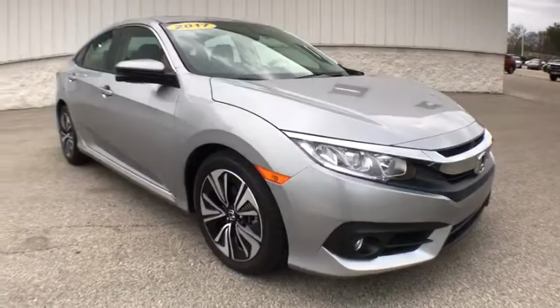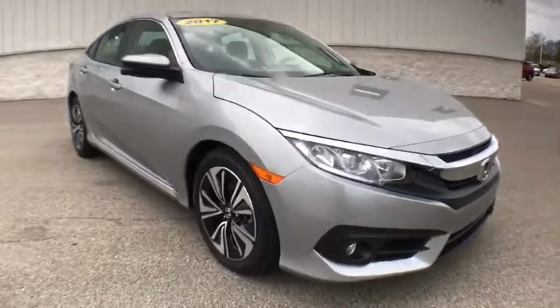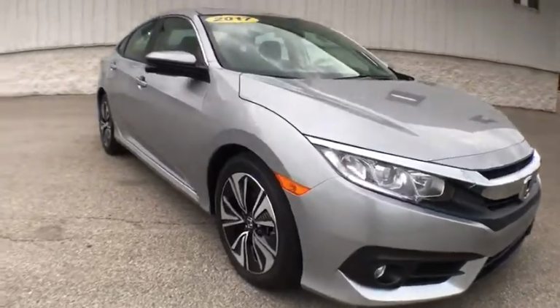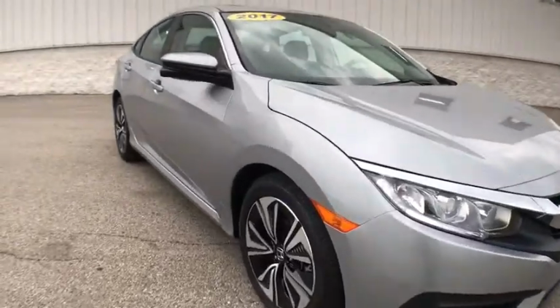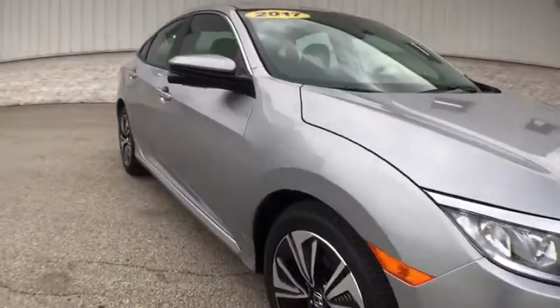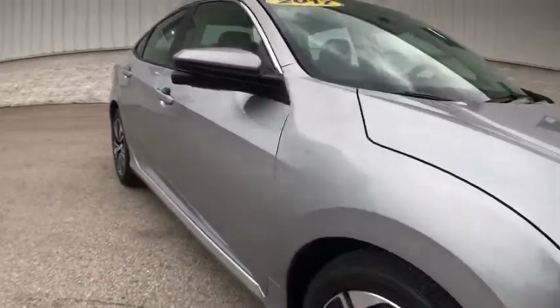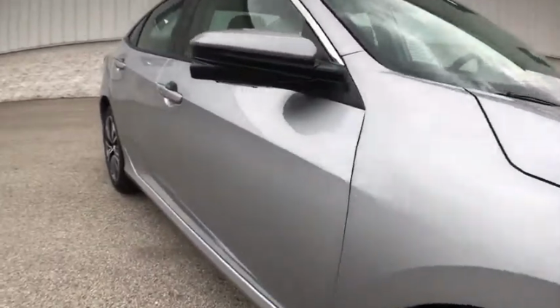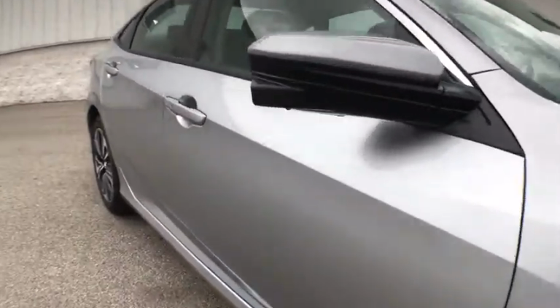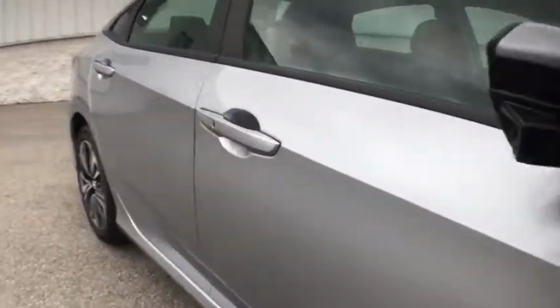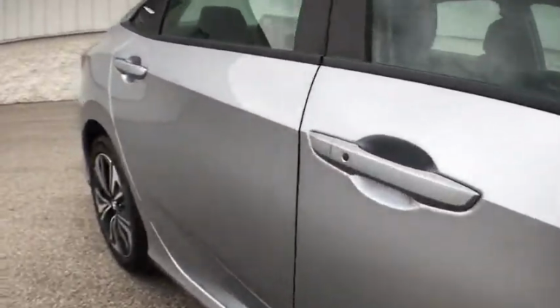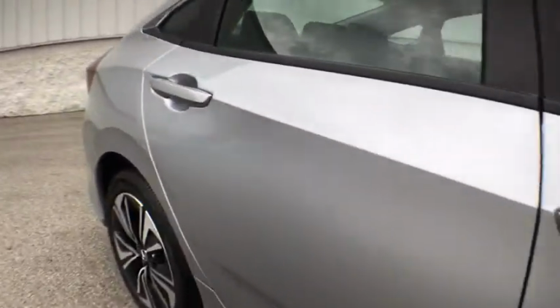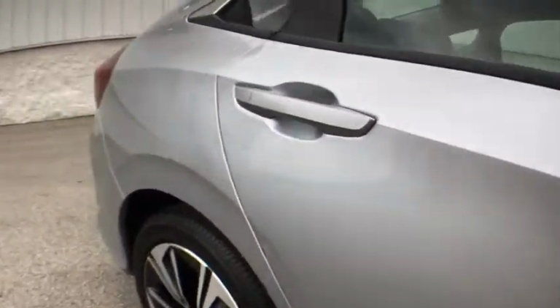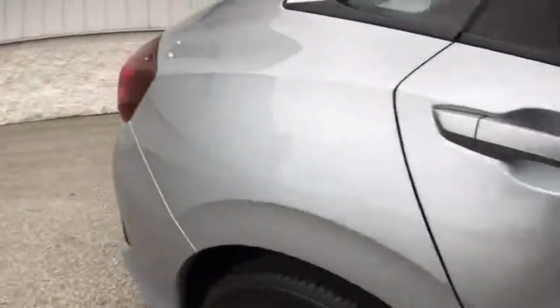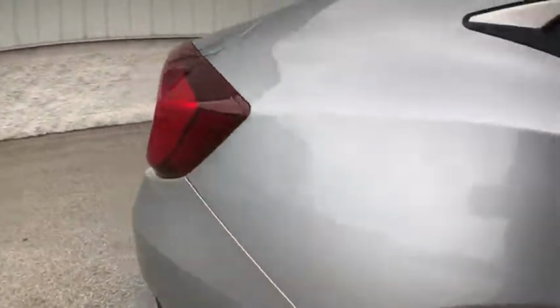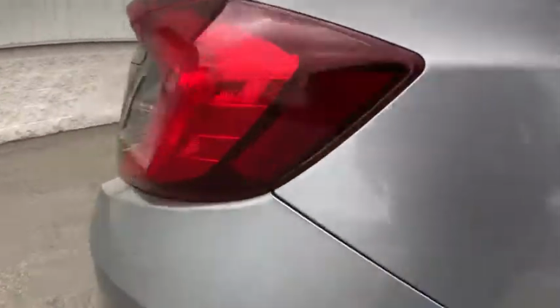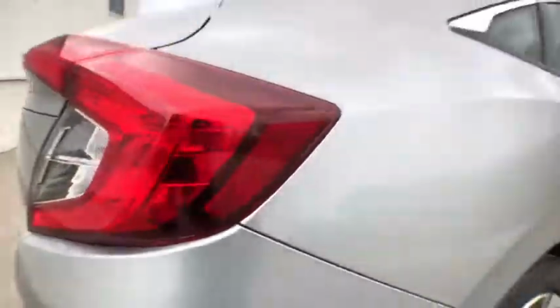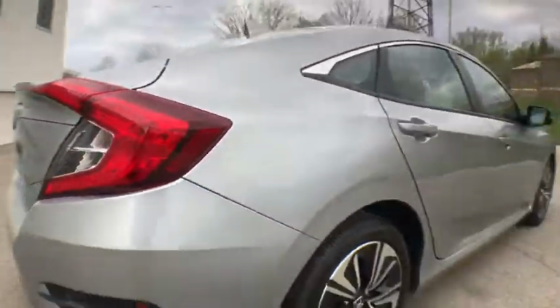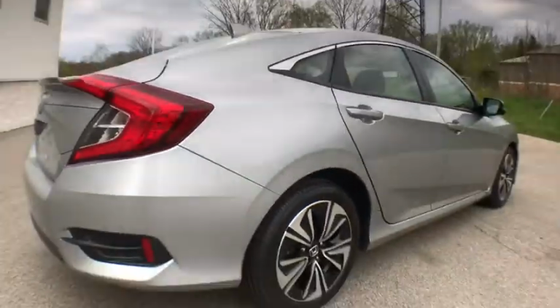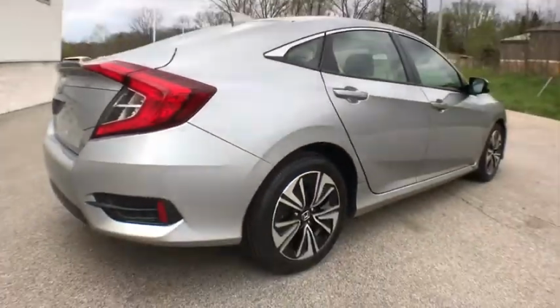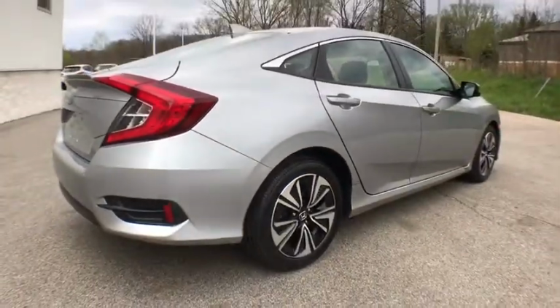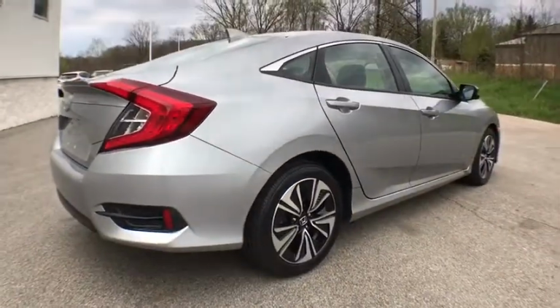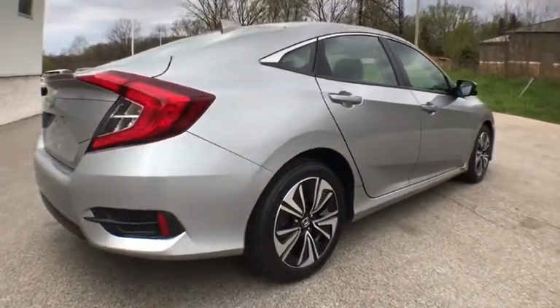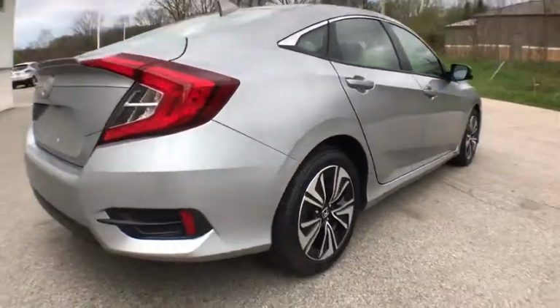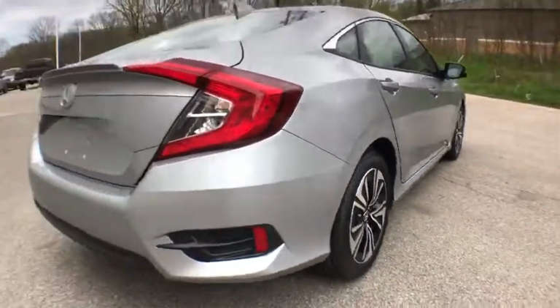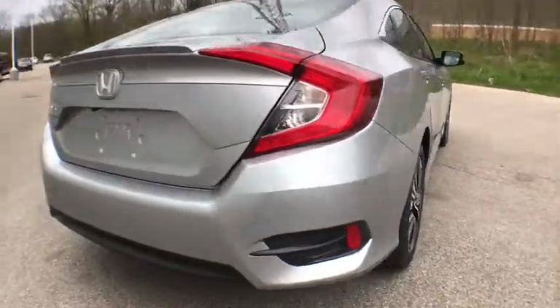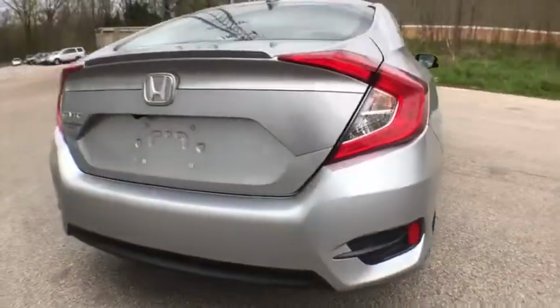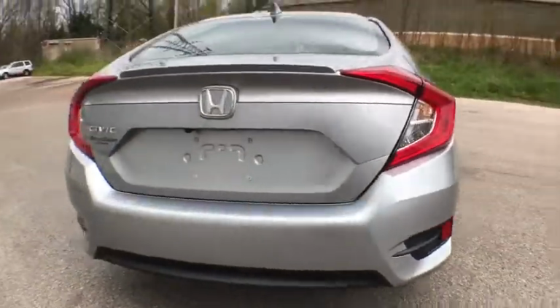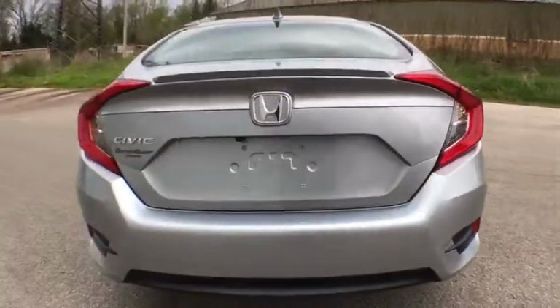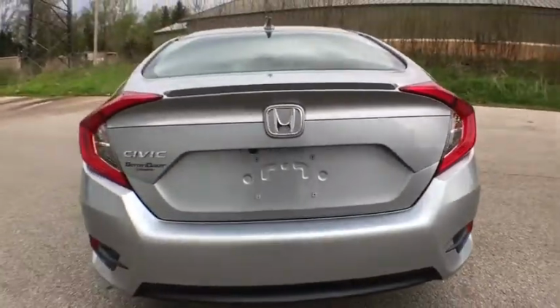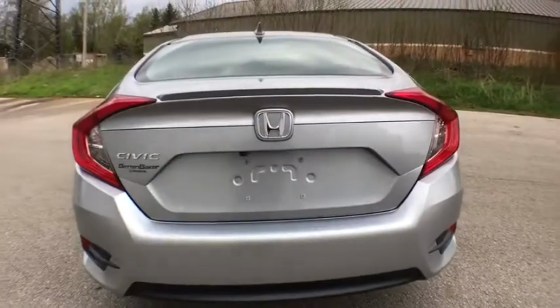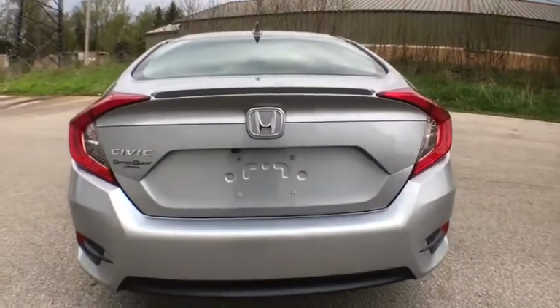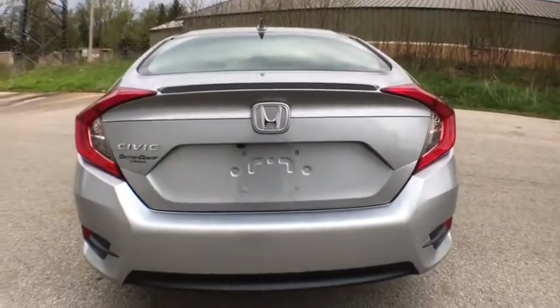Here are some of this vehicle's great options: keyless entry, backup camera, front wheel drive, trip computer, fog lights, tachometer, outside temperature gauge, day and night rear view mirror.